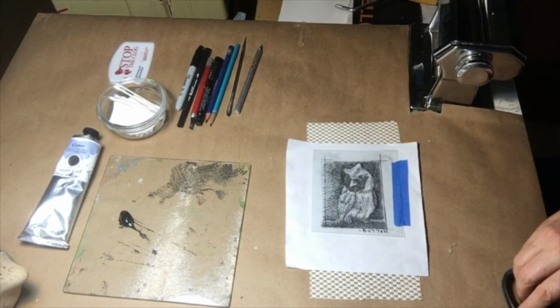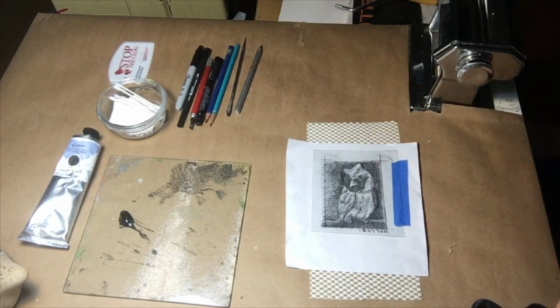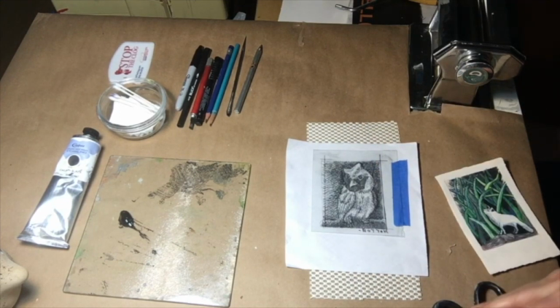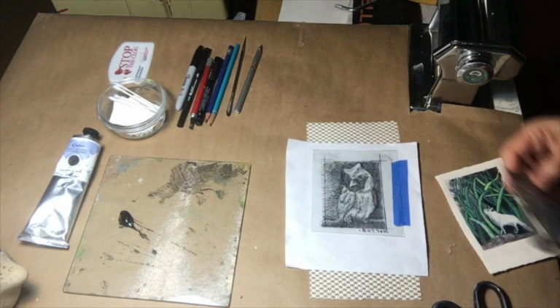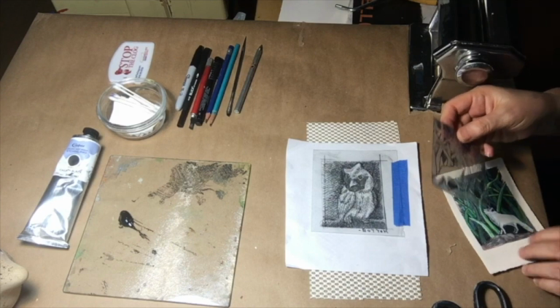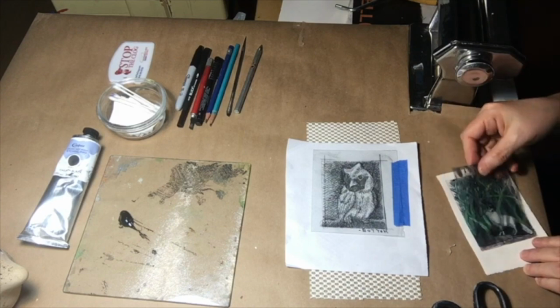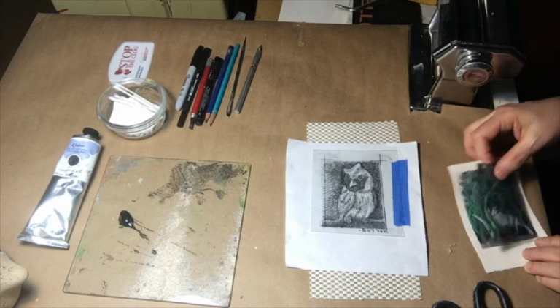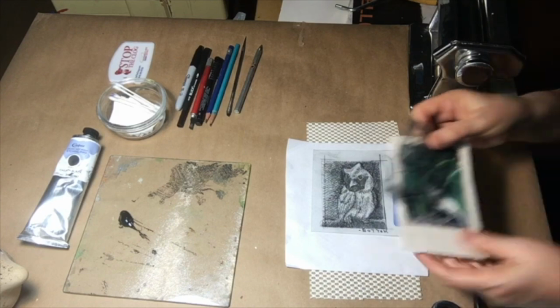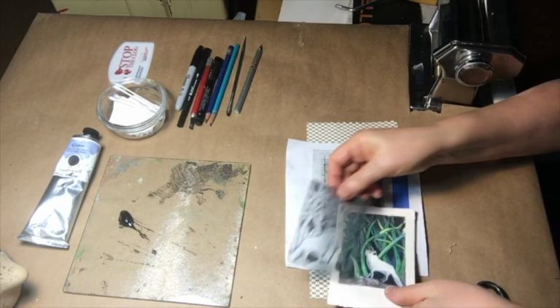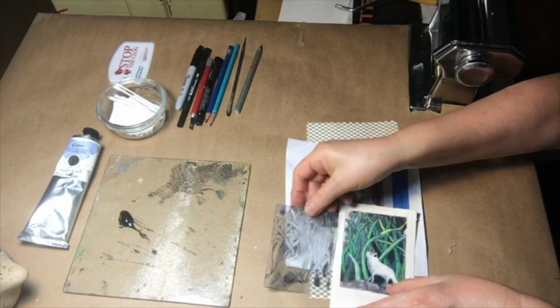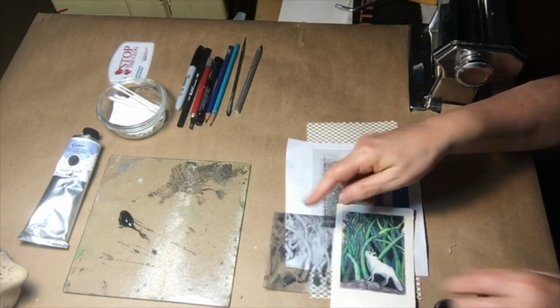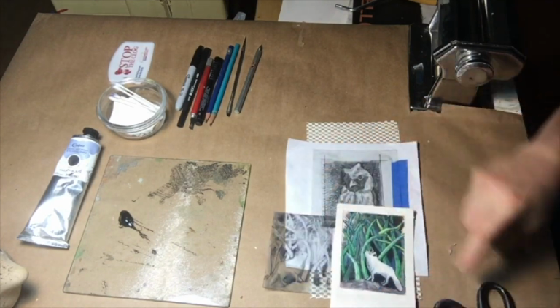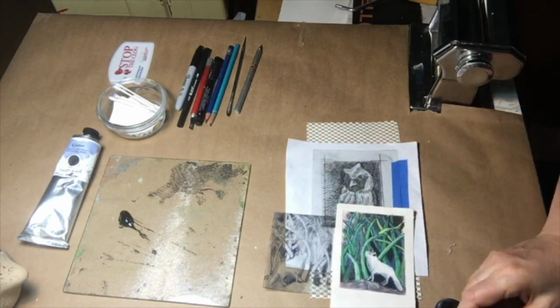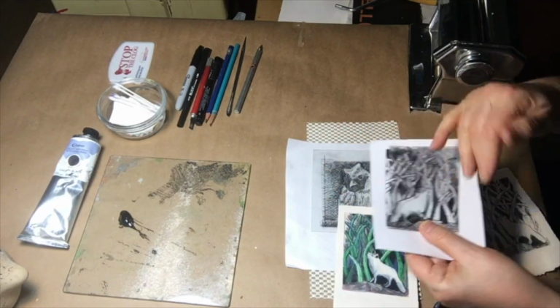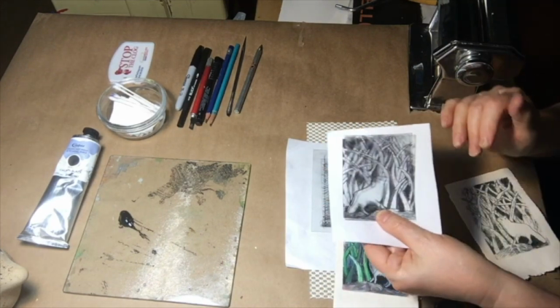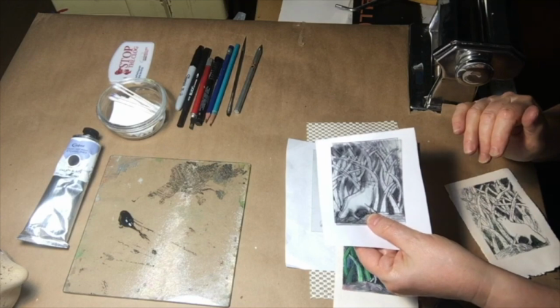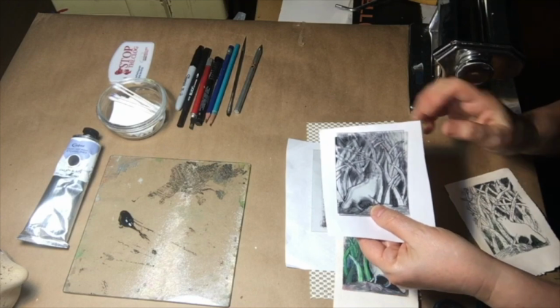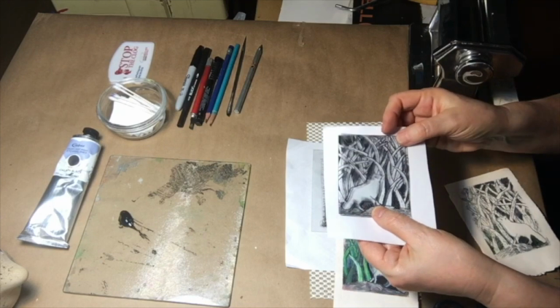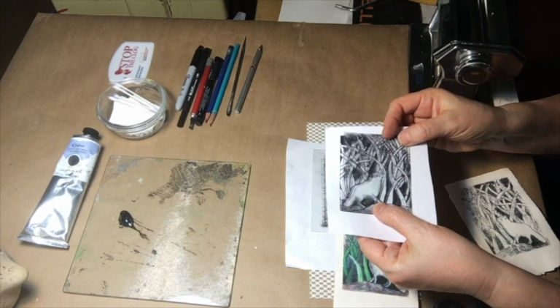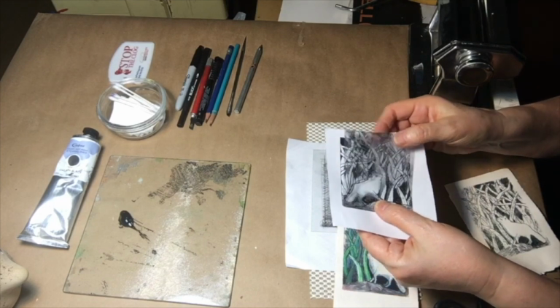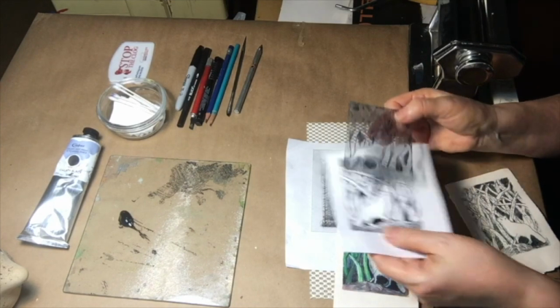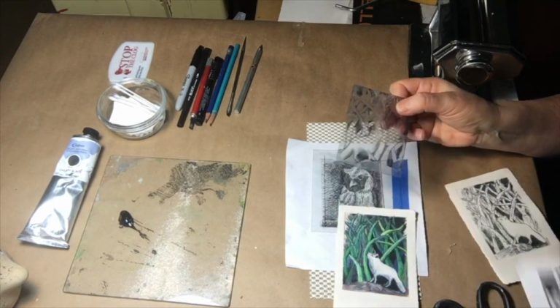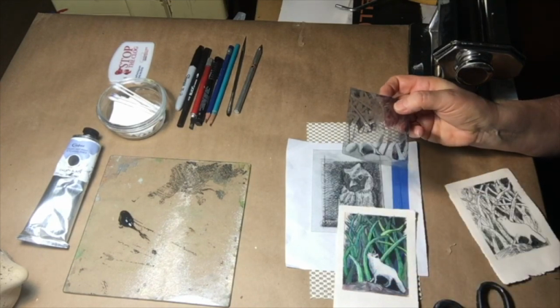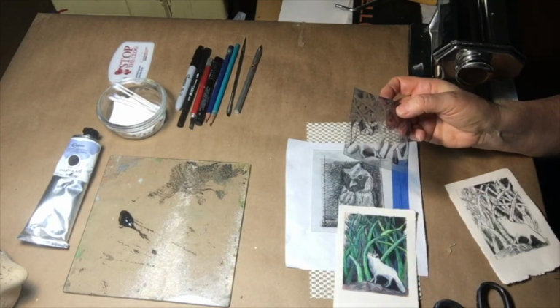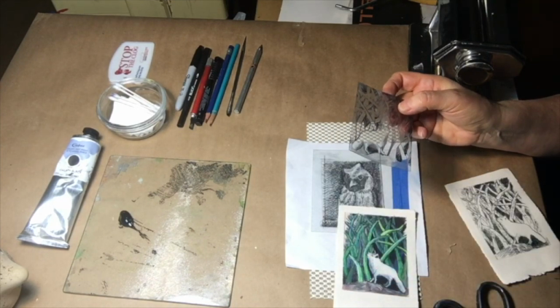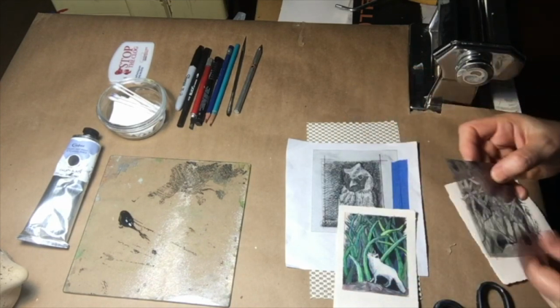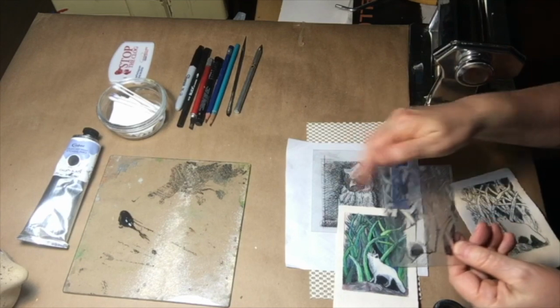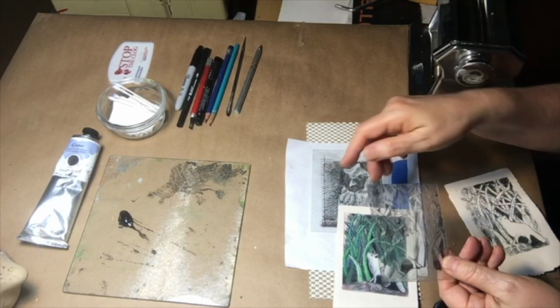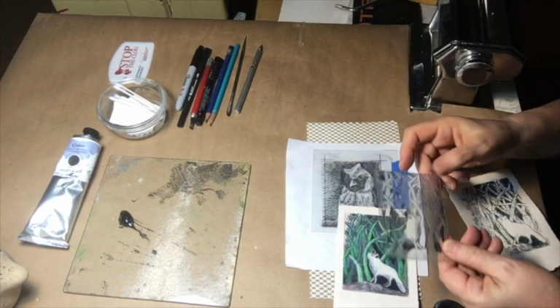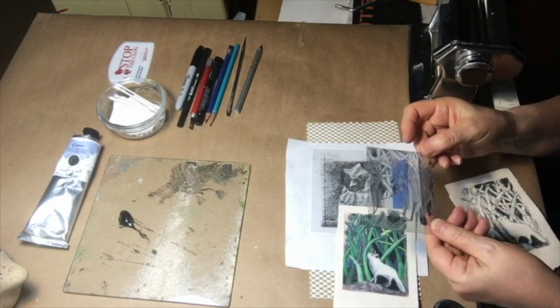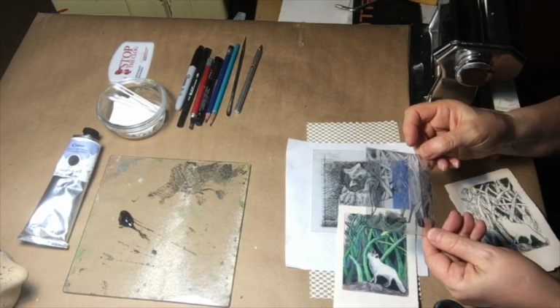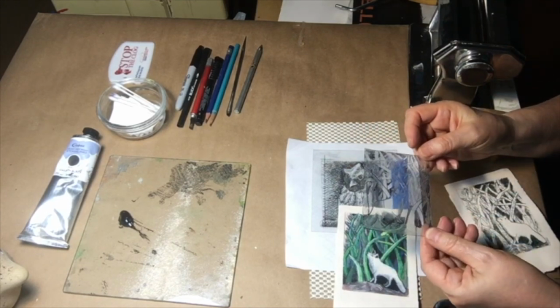This is another plate that I printed, and as you can see, it is reversed. The plate had been larger, but I trimmed it down afterwards so I wouldn't have any ink to clean up on the edges after. It just makes it easier.